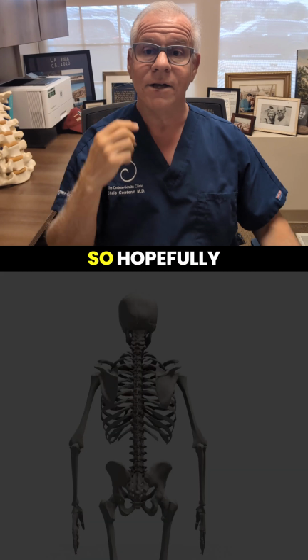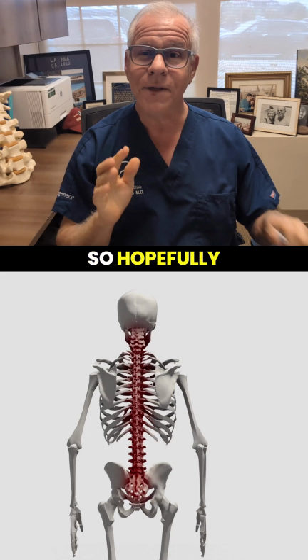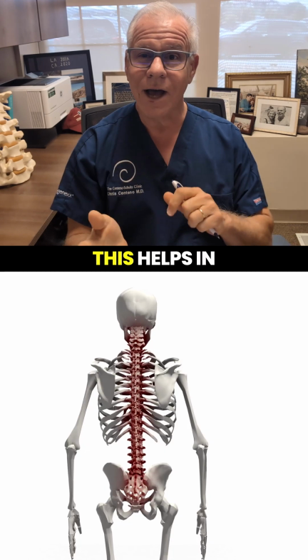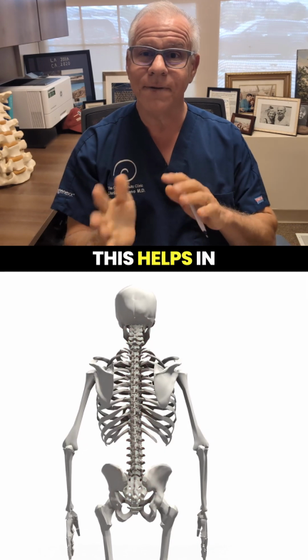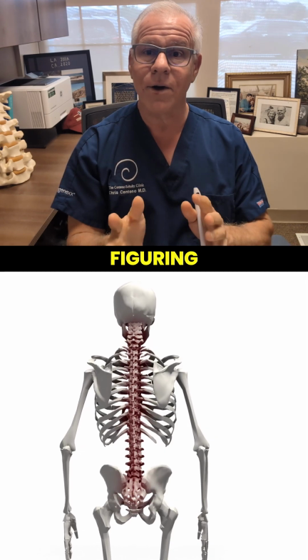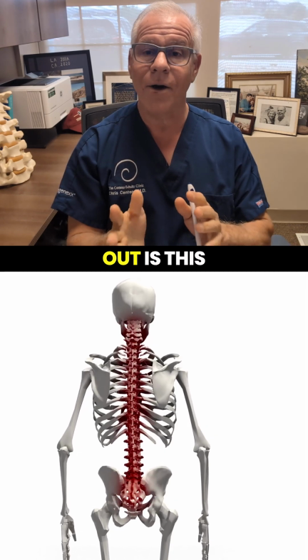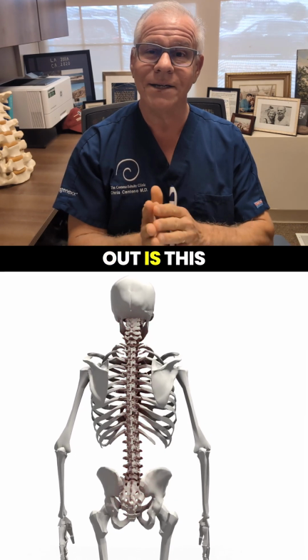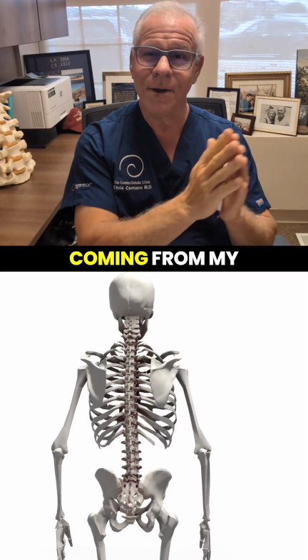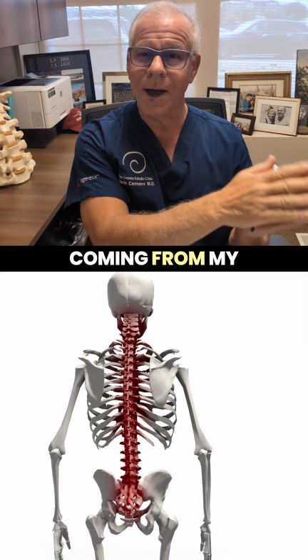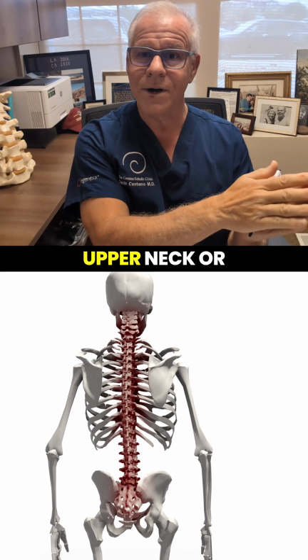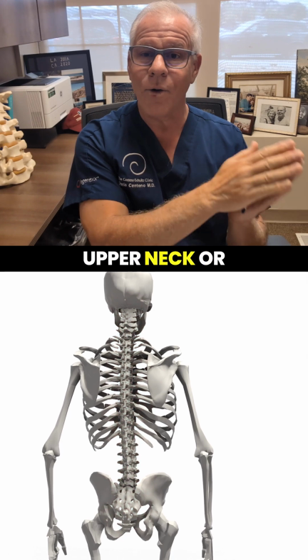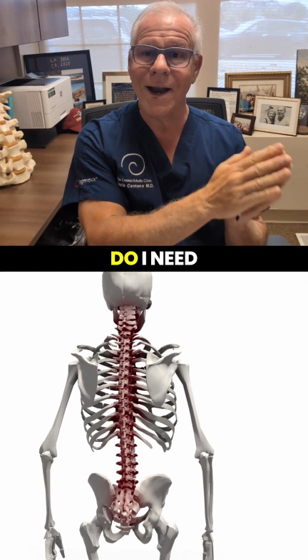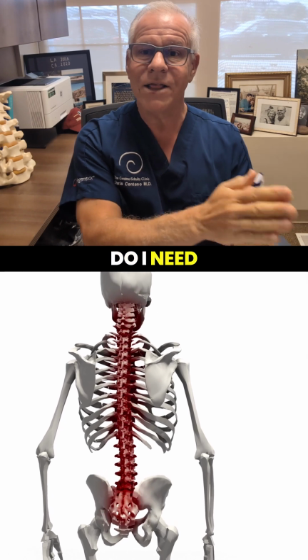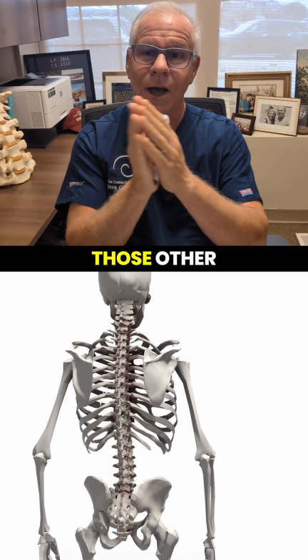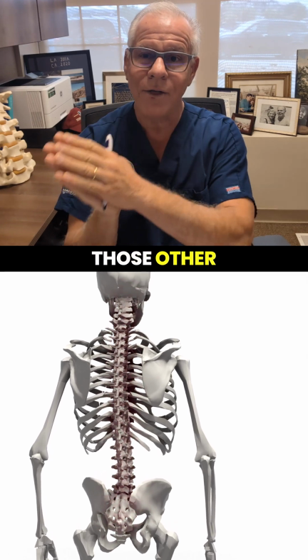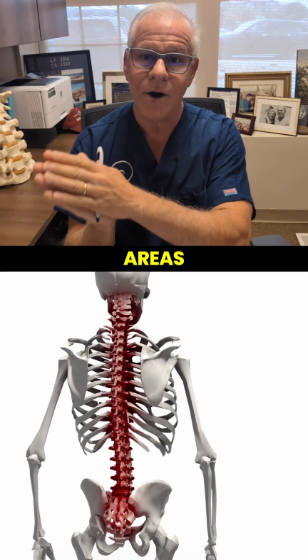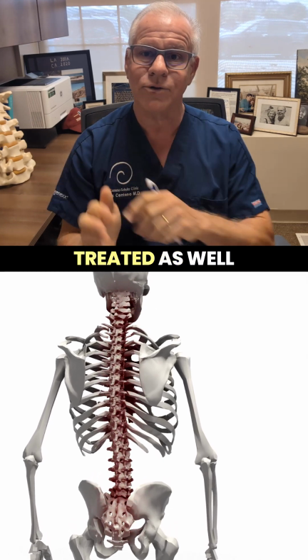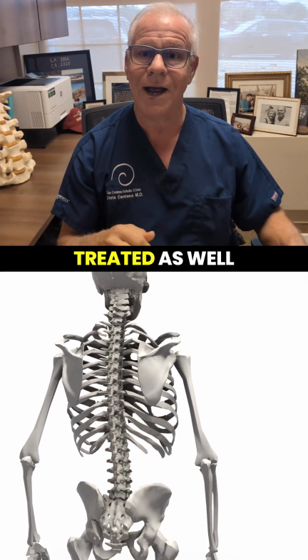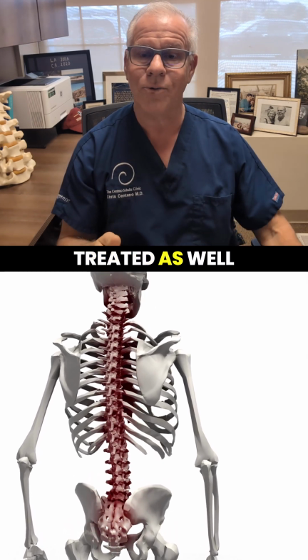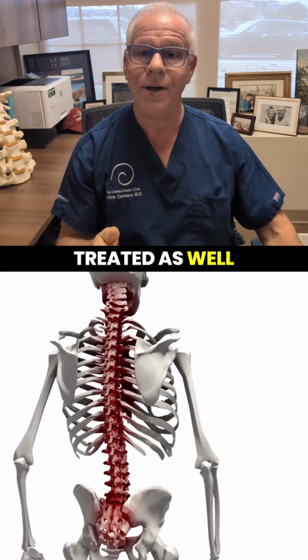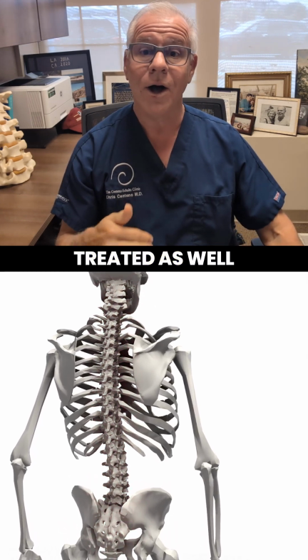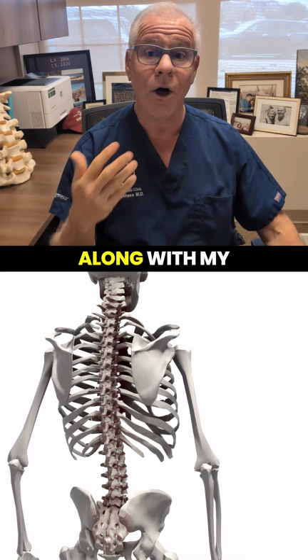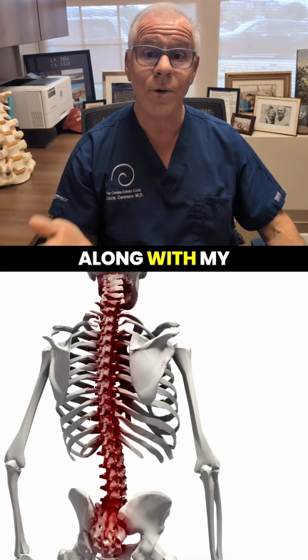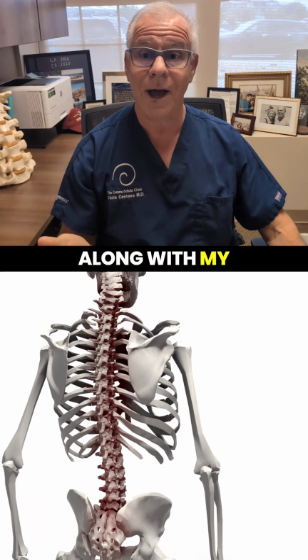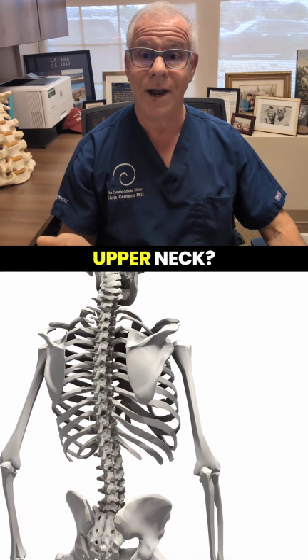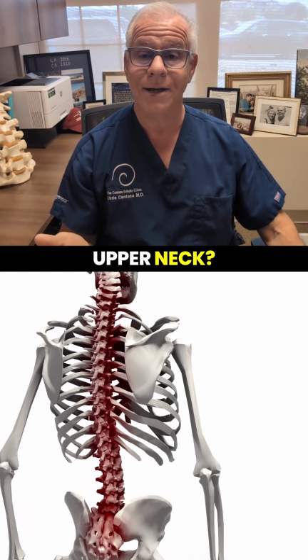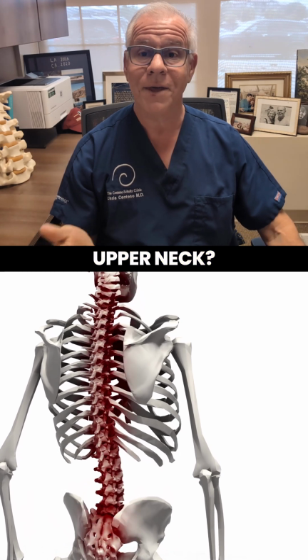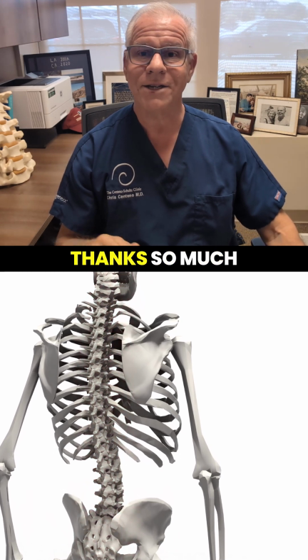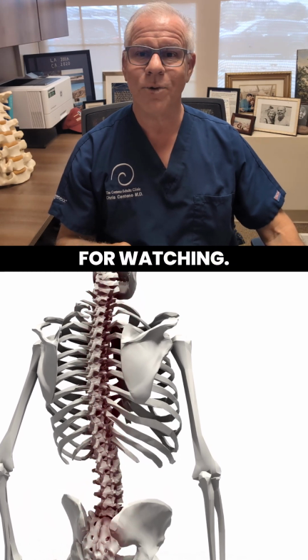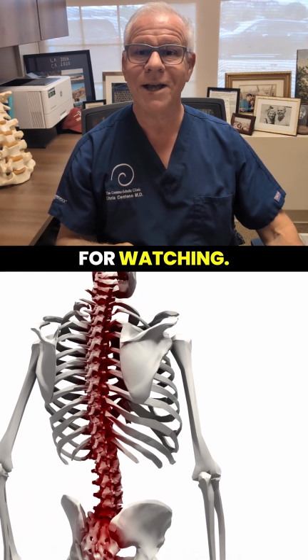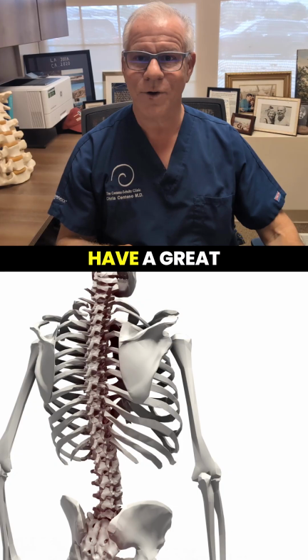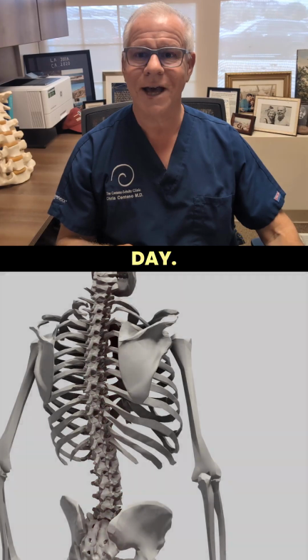Hopefully this helps in figuring out: is this coming from my upper neck, or do I need those other areas treated as well along with my upper neck? Thanks so much for watching. Have a great day.